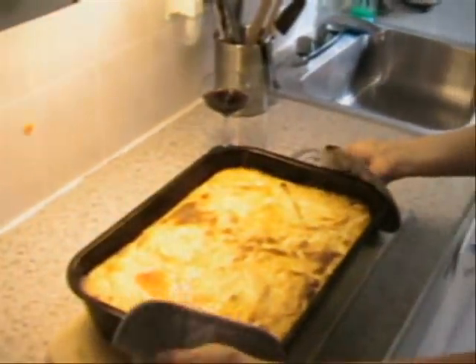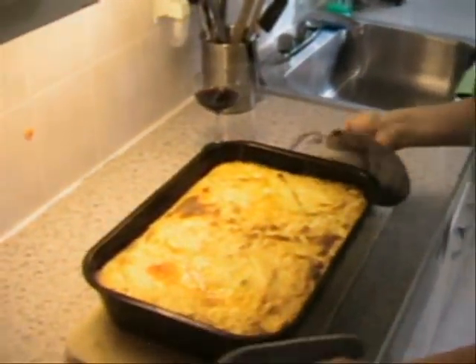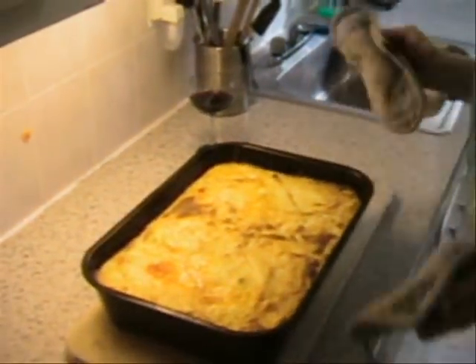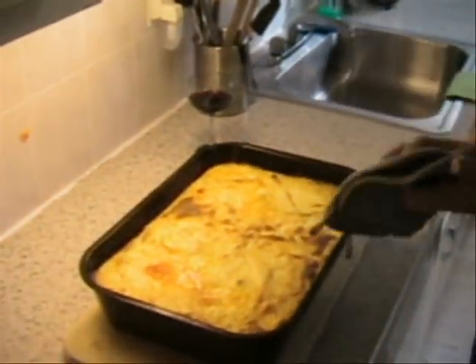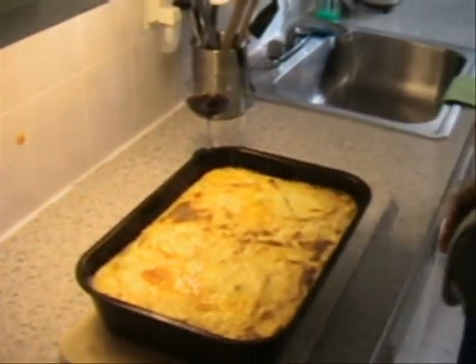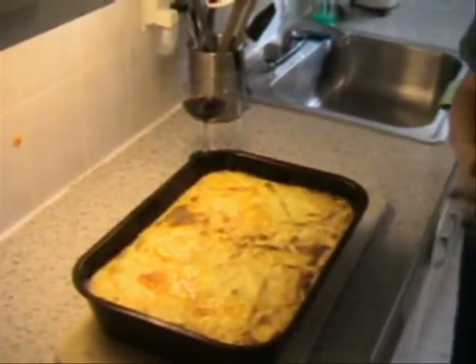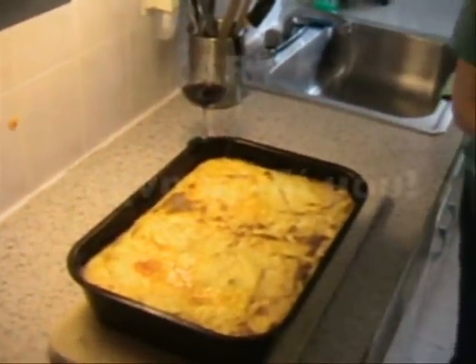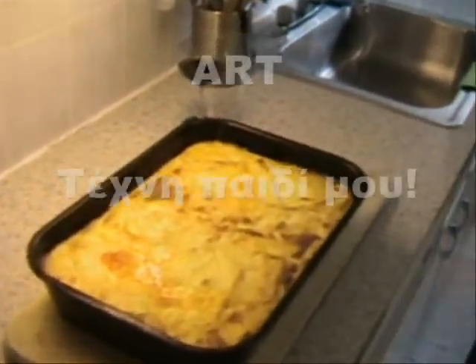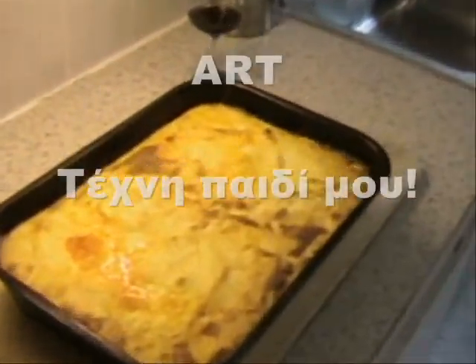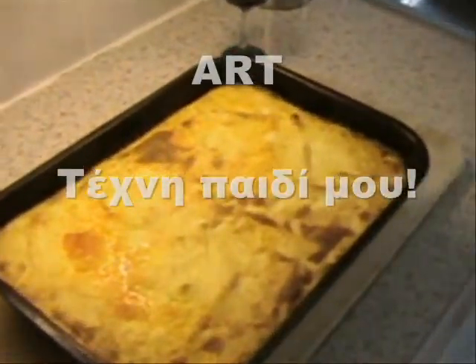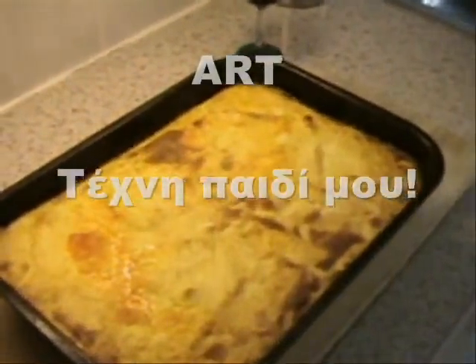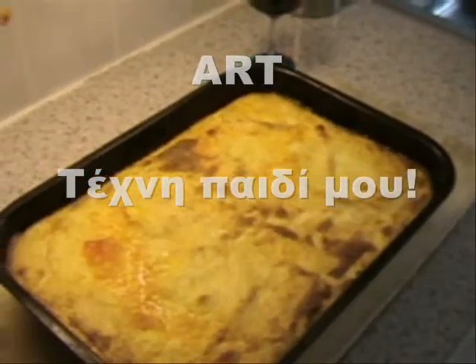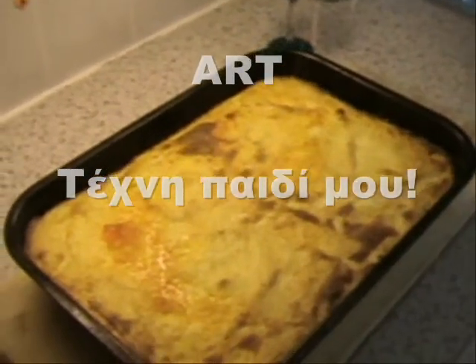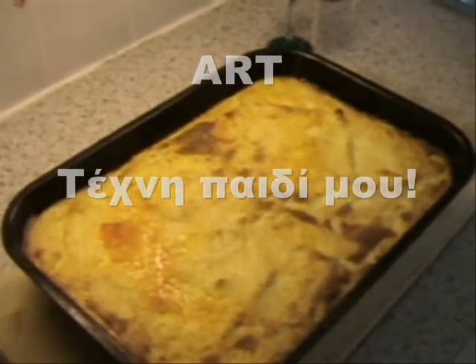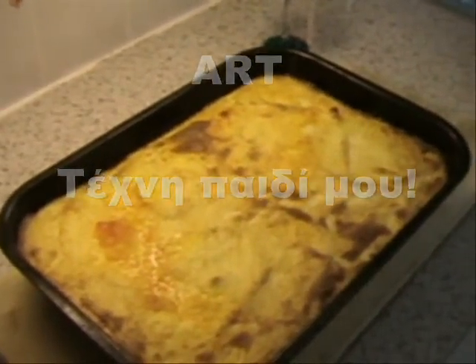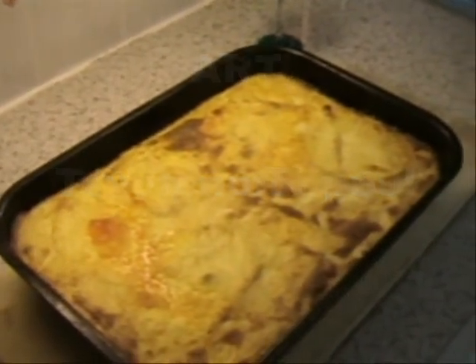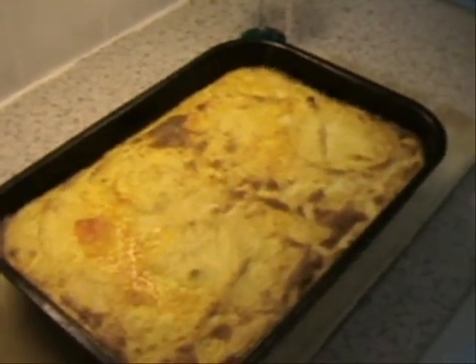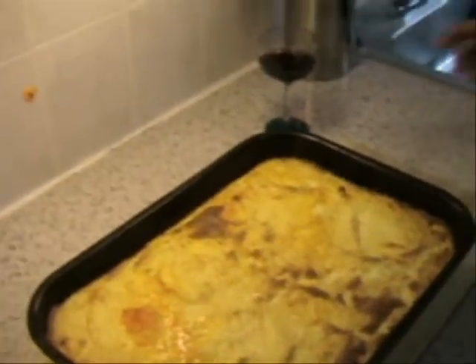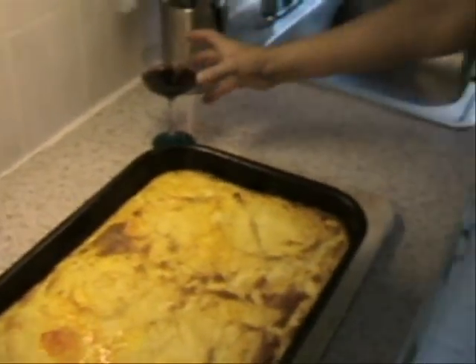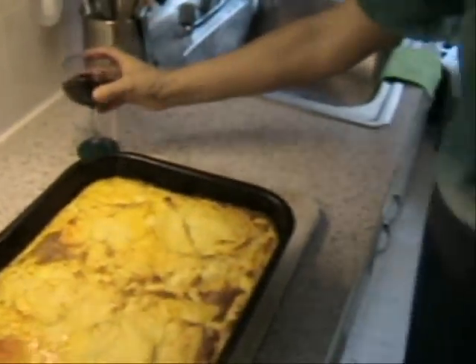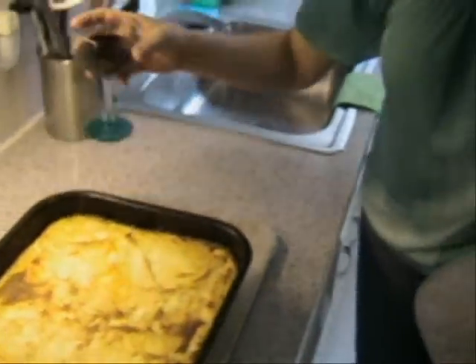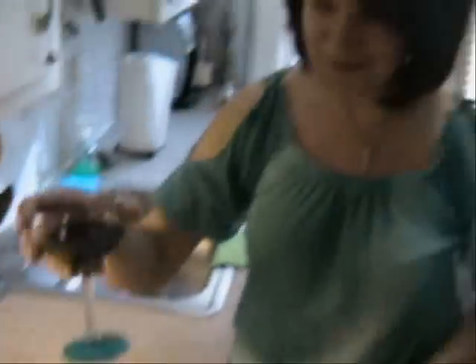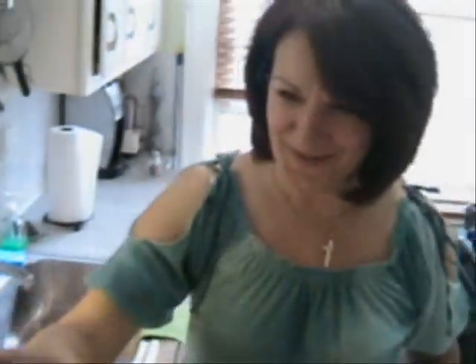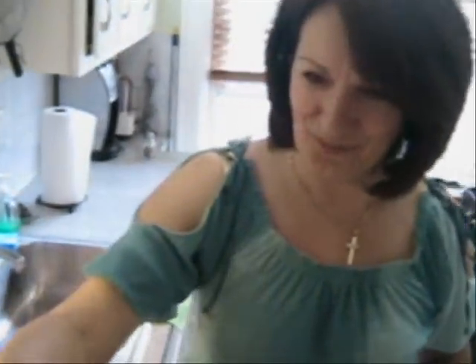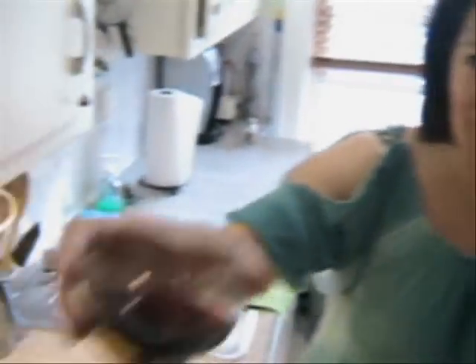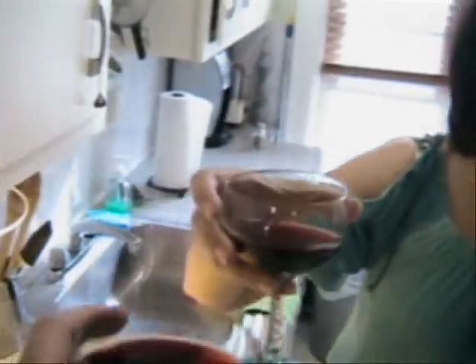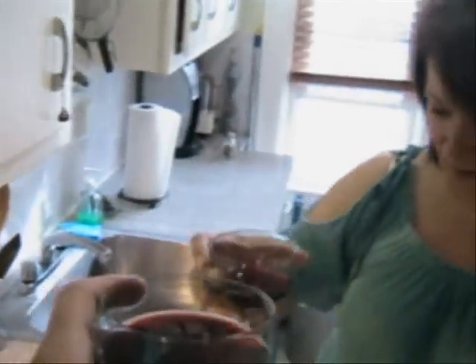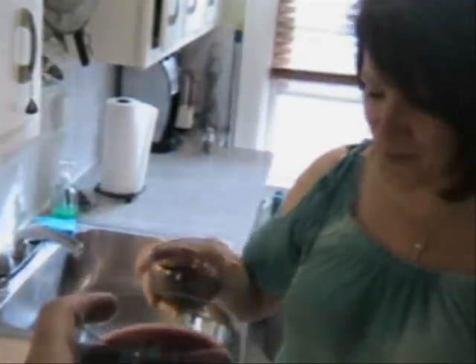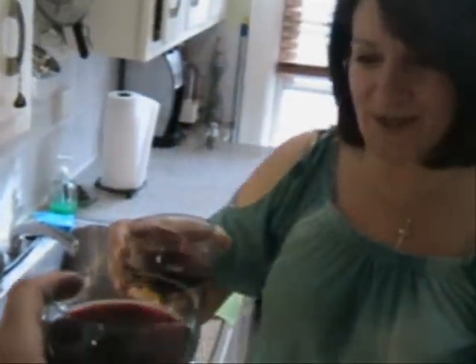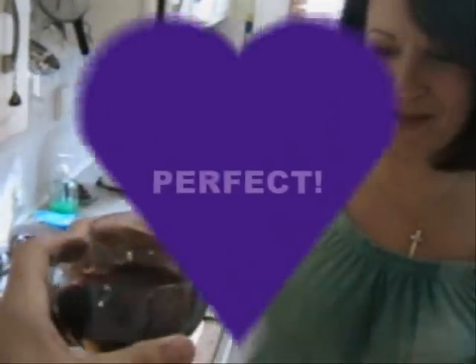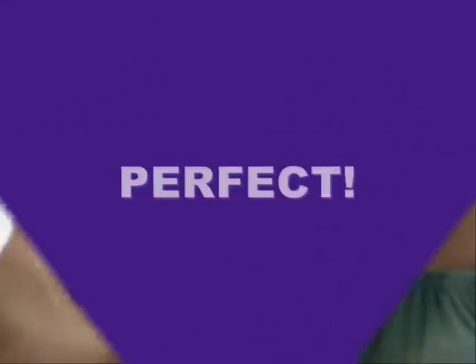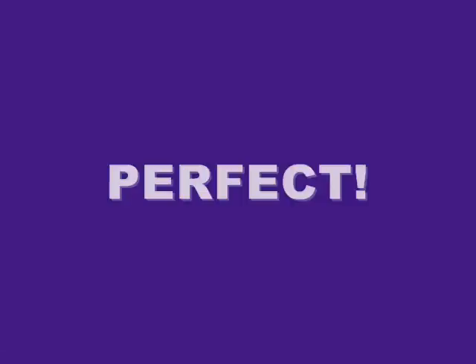And then it's ready to serve. Very nice! And good luck! To our farm! Good luck! Thank you!